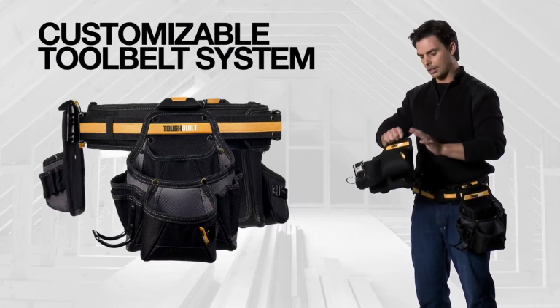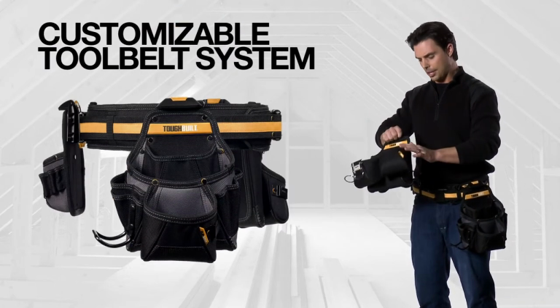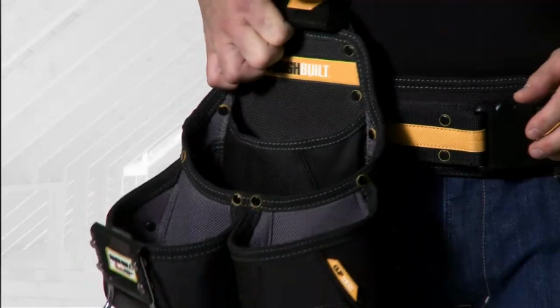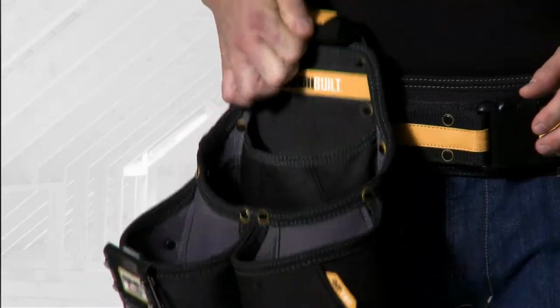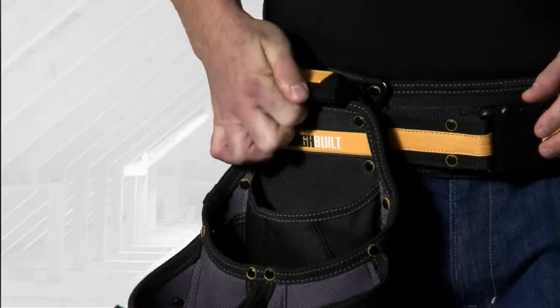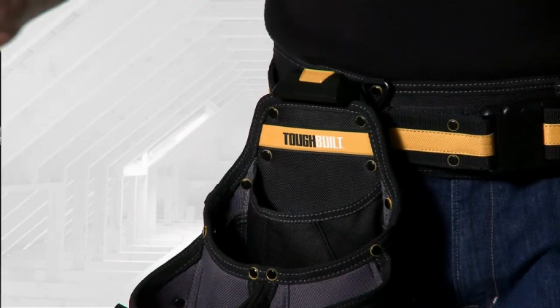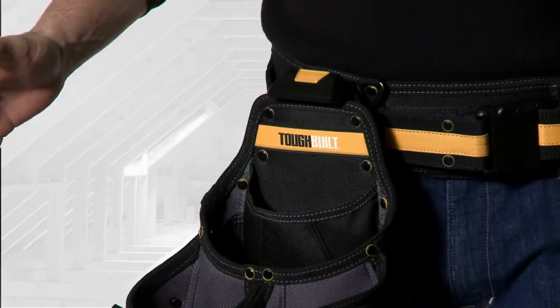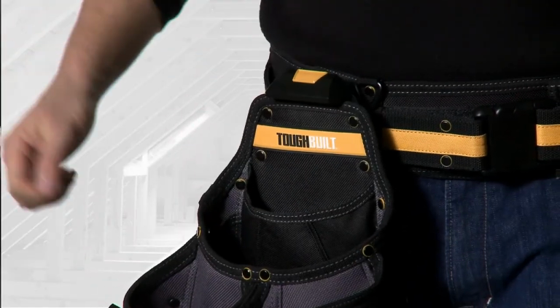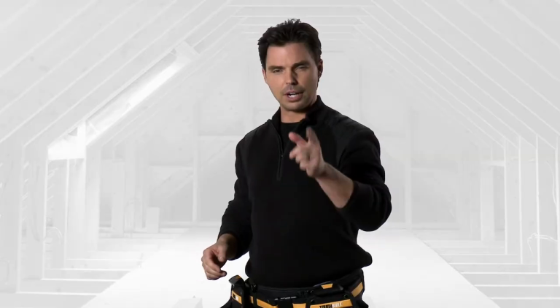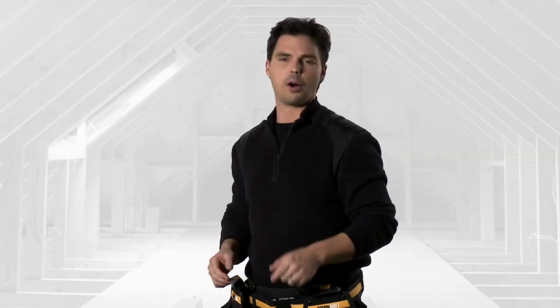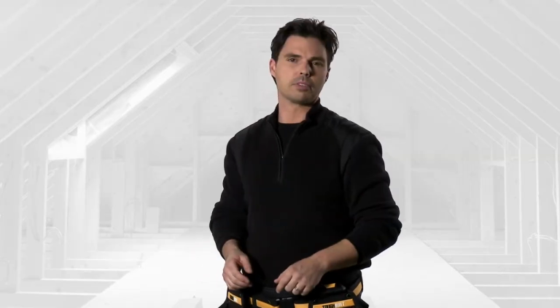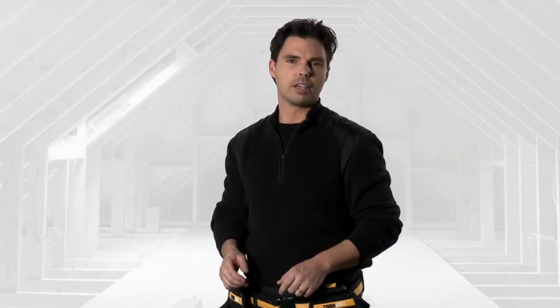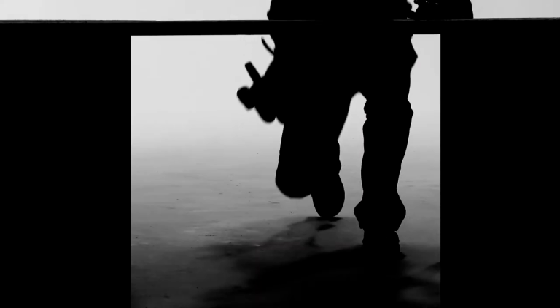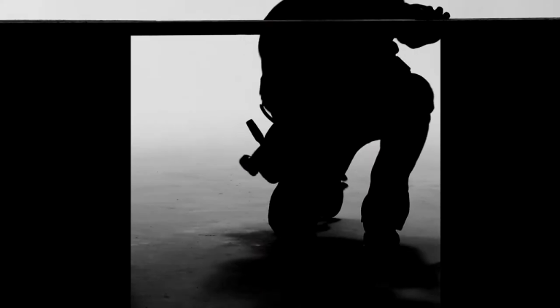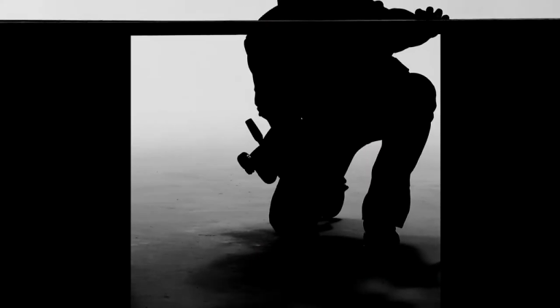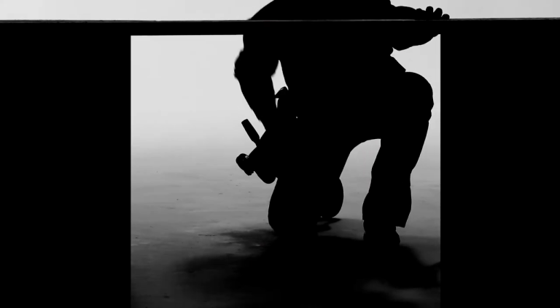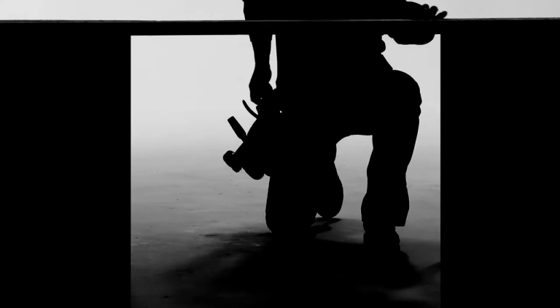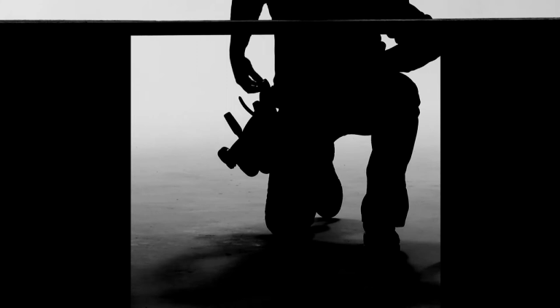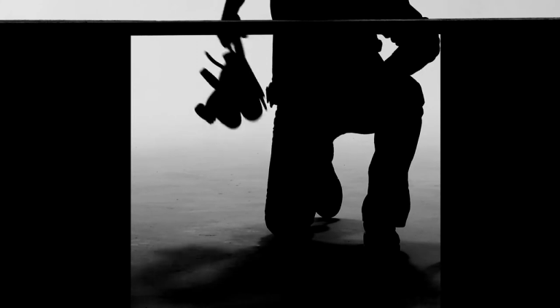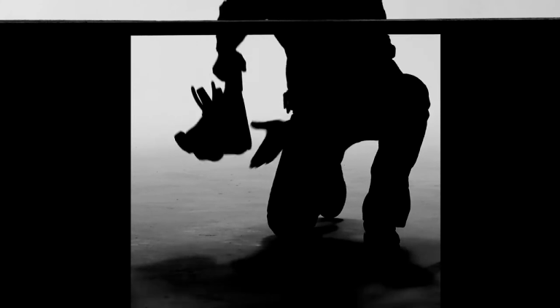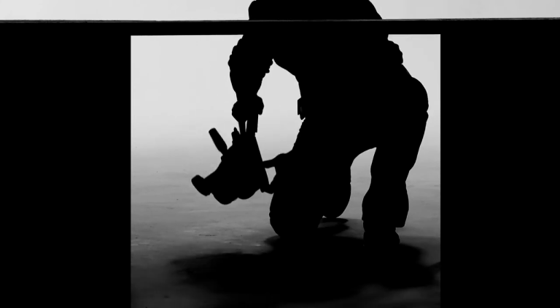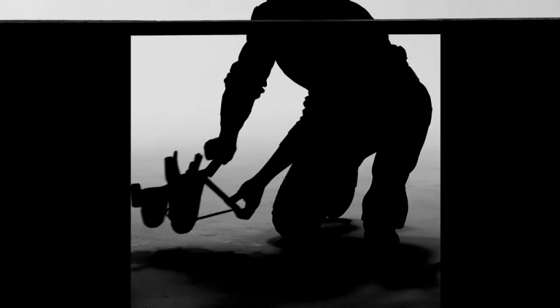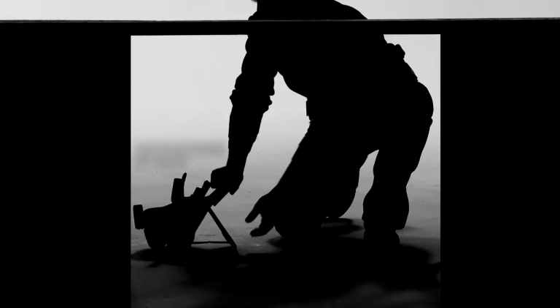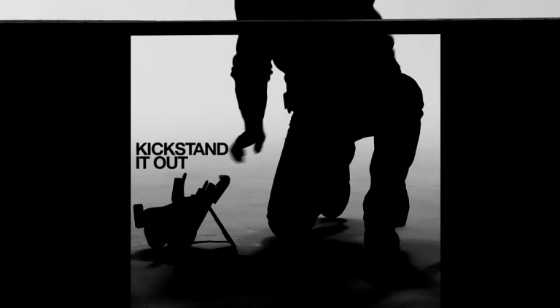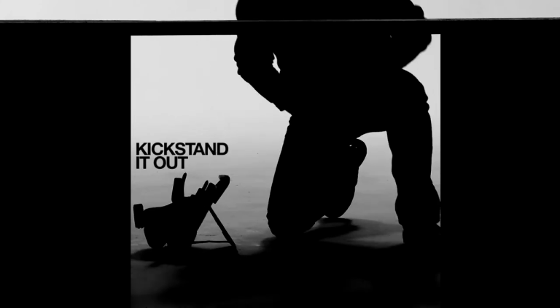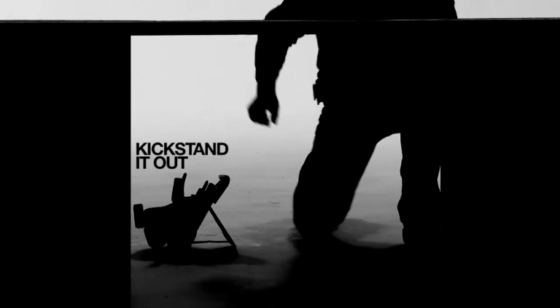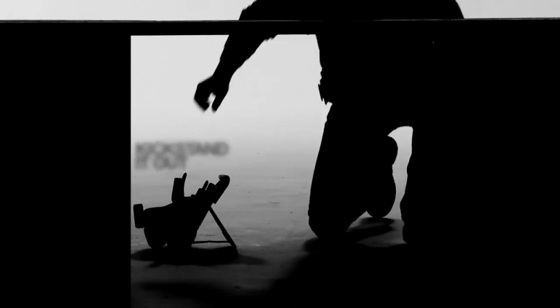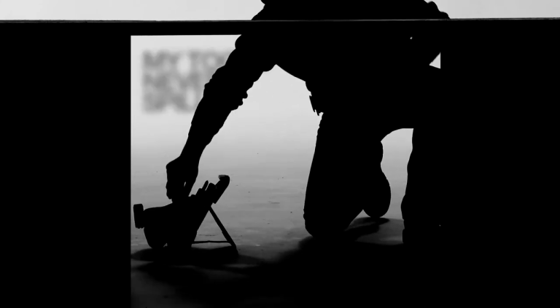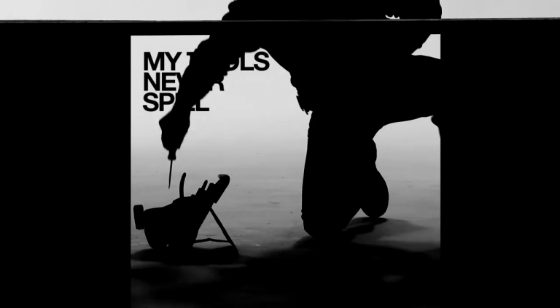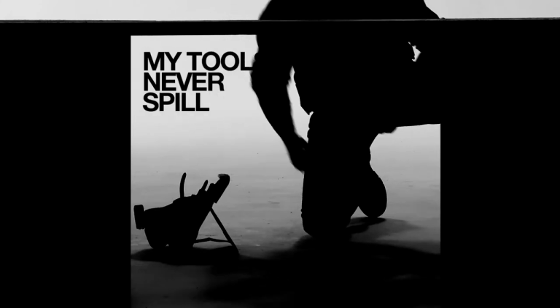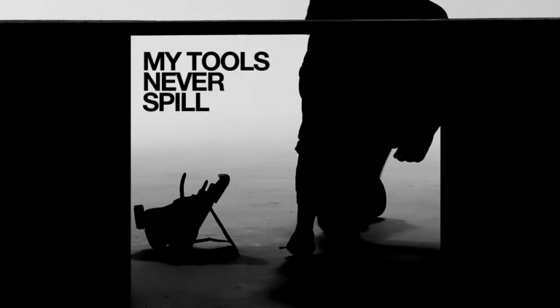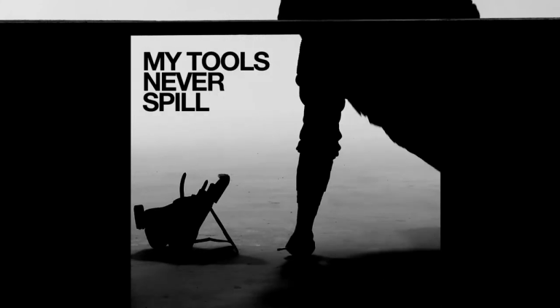Load it, lock it, and you're ready to go. Now, if you get into a tight spot, you can take it off, kickstand it out — my tools won't spill out of it.